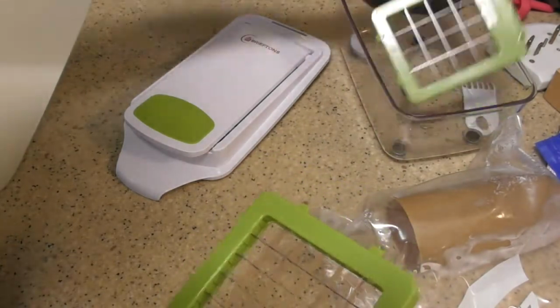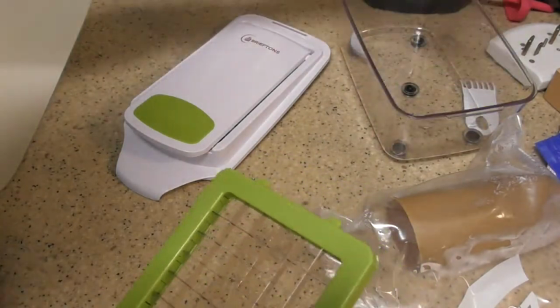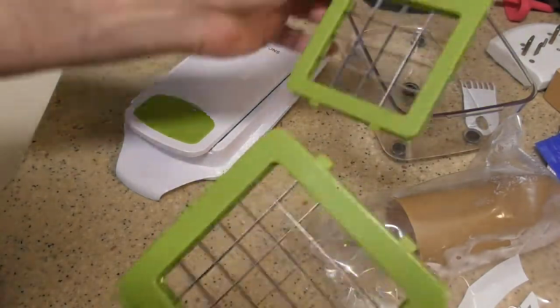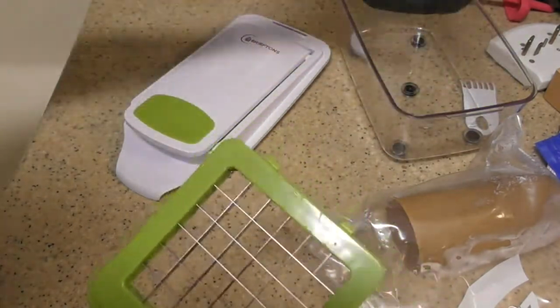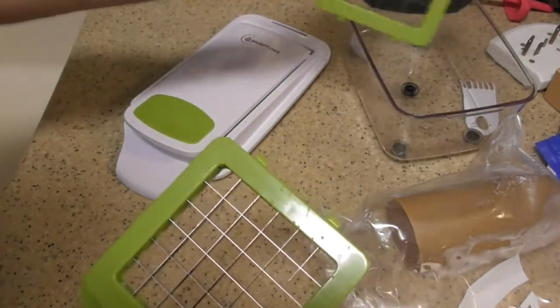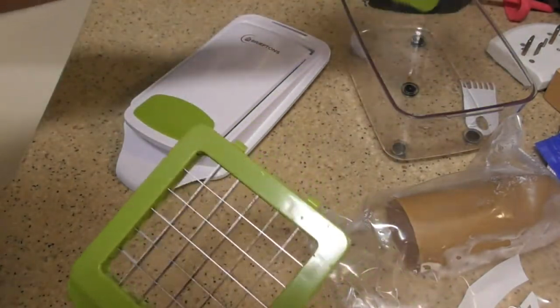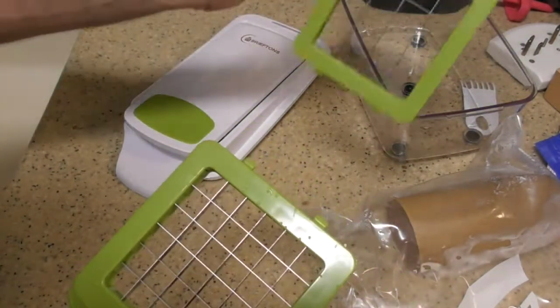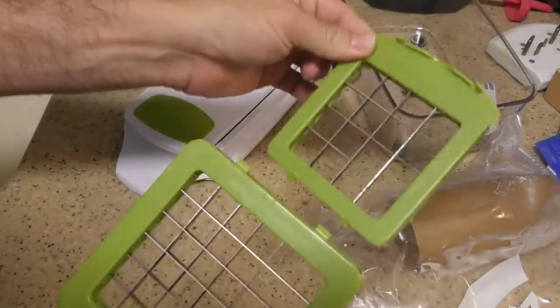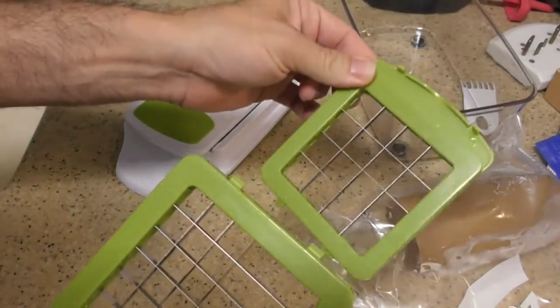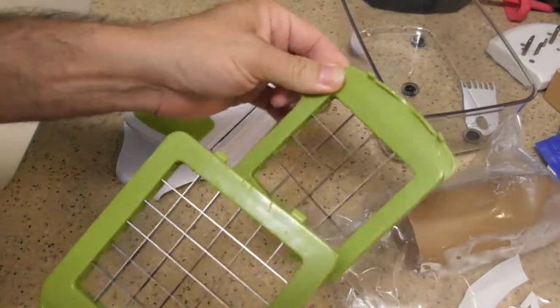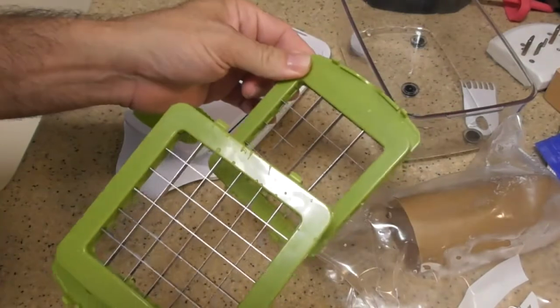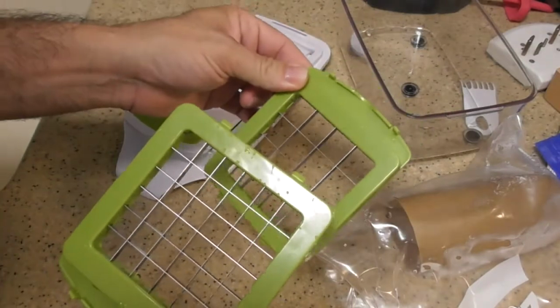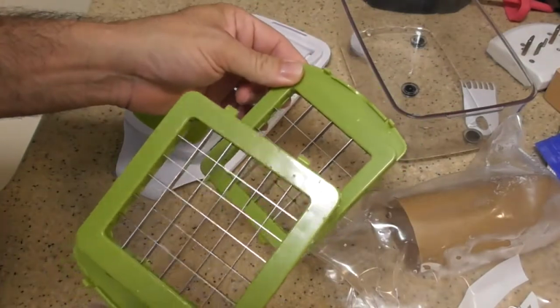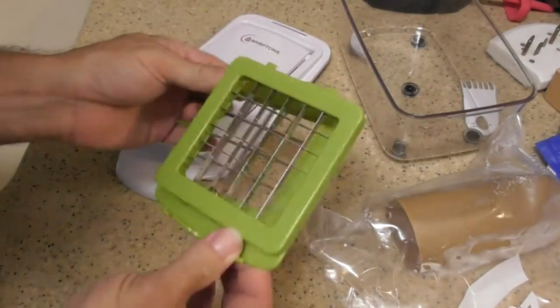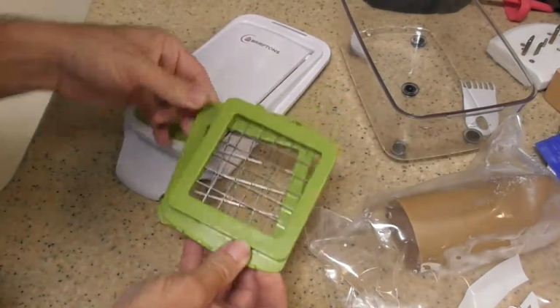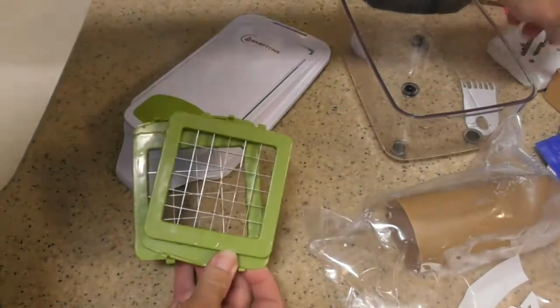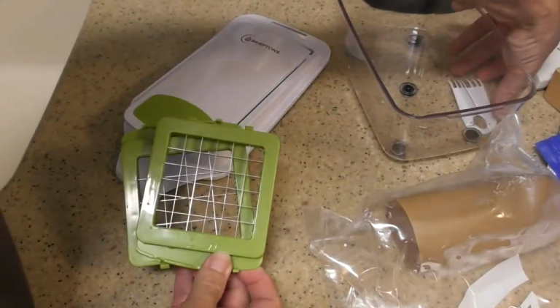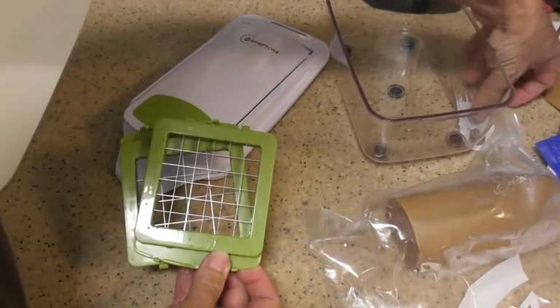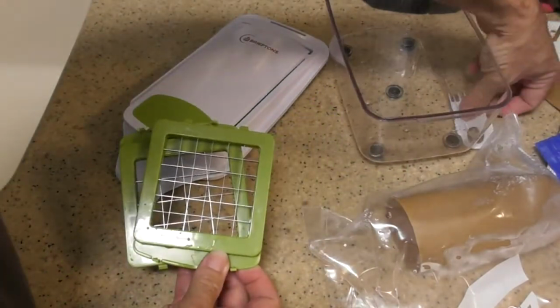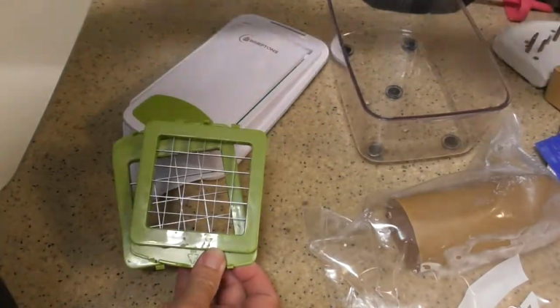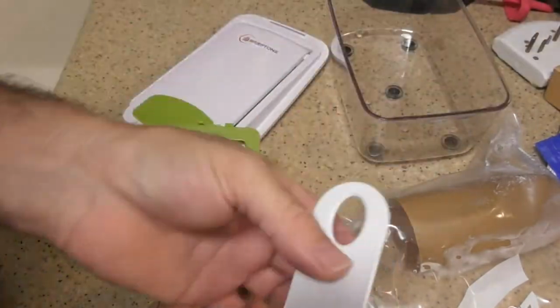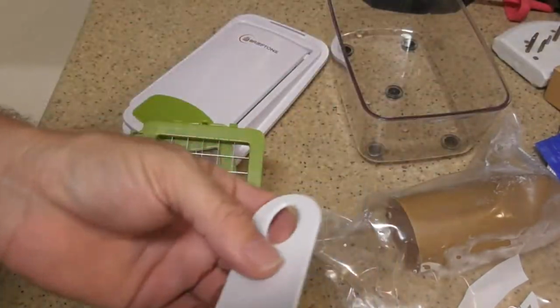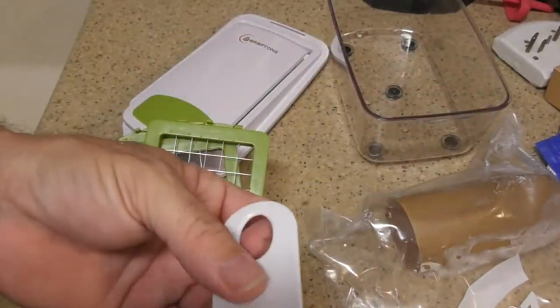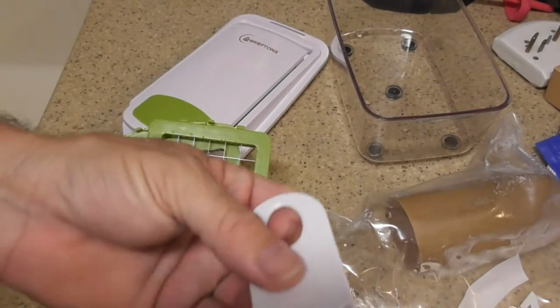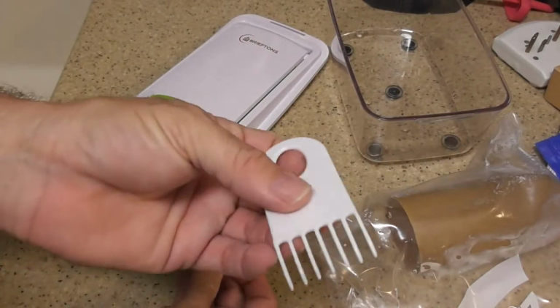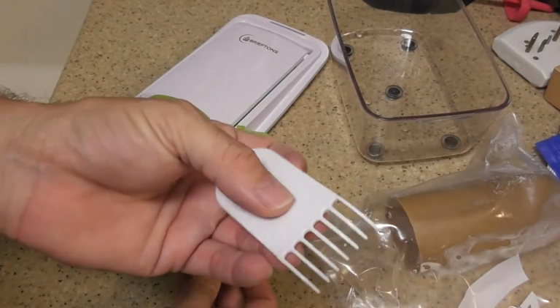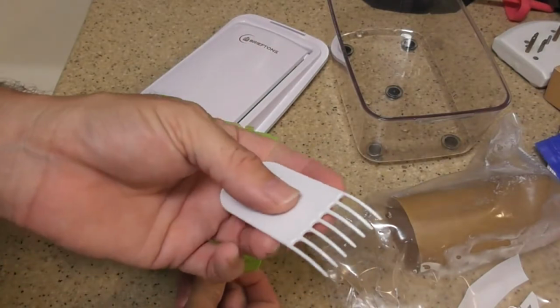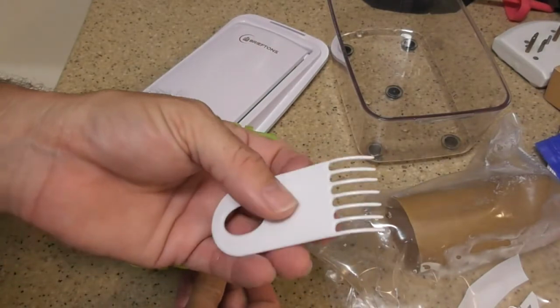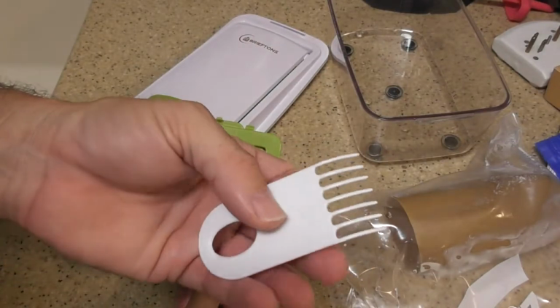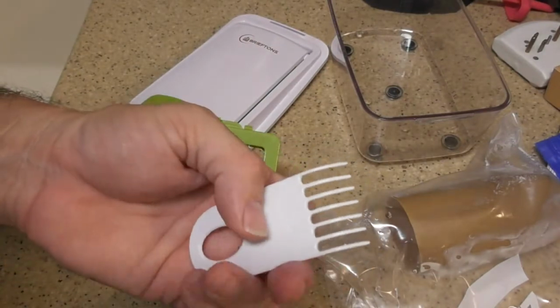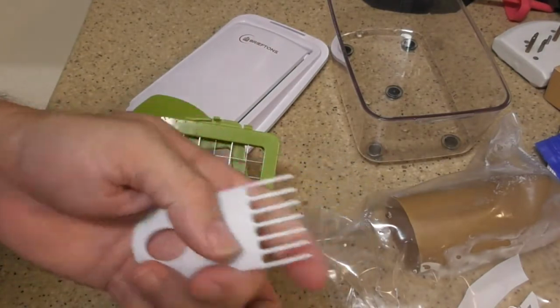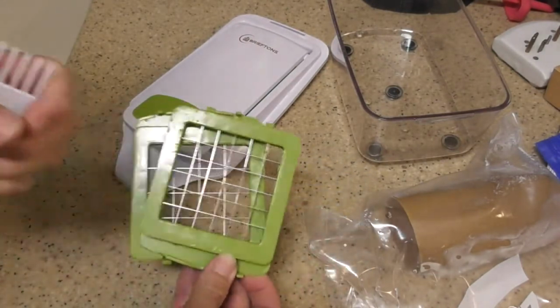You will really have a deep cut if this thing hits your finger. The cleaner is mostly a comb that I think is made for the inside top piece.